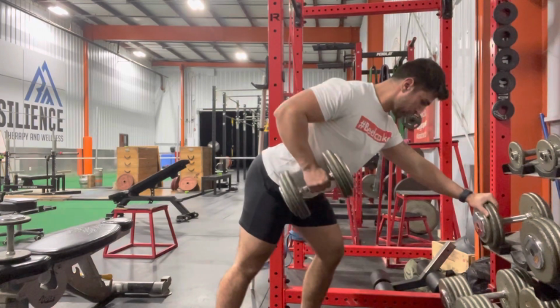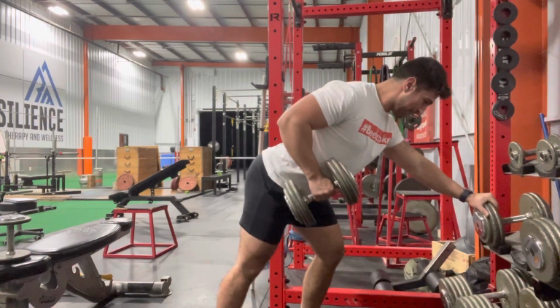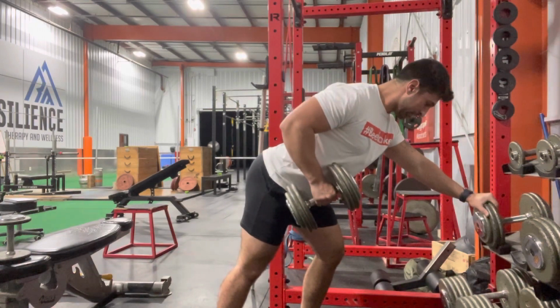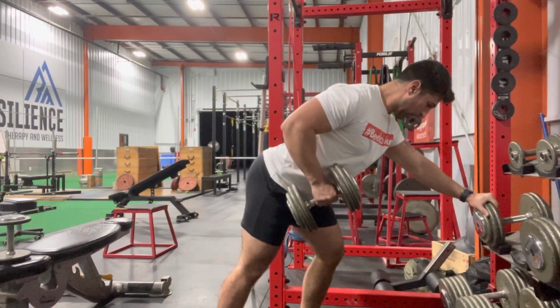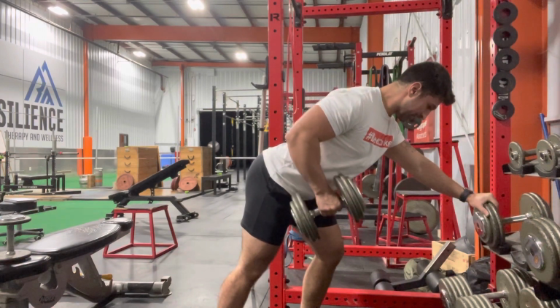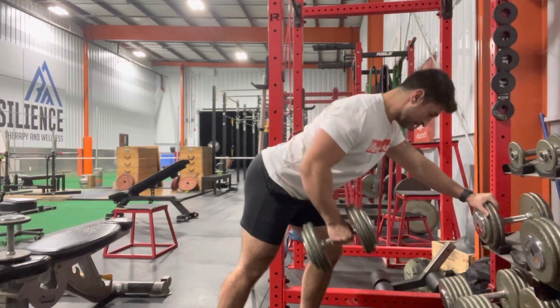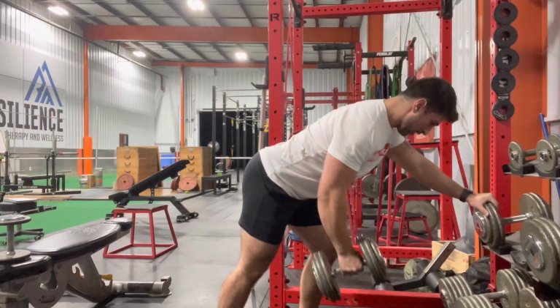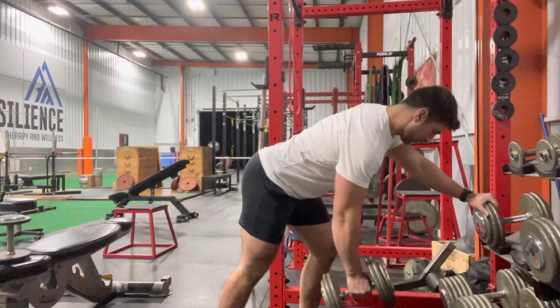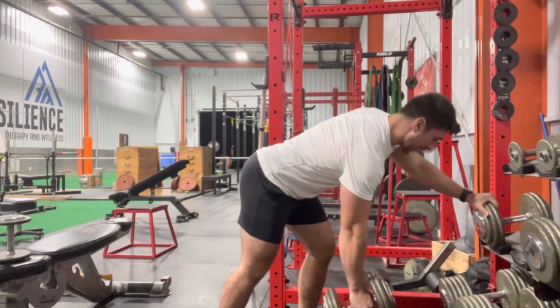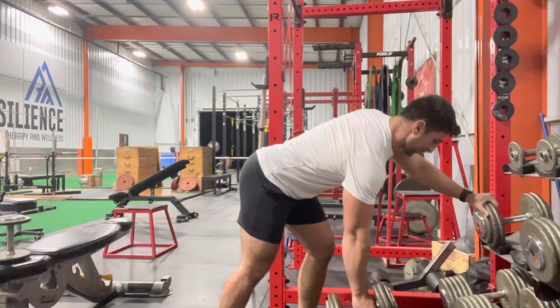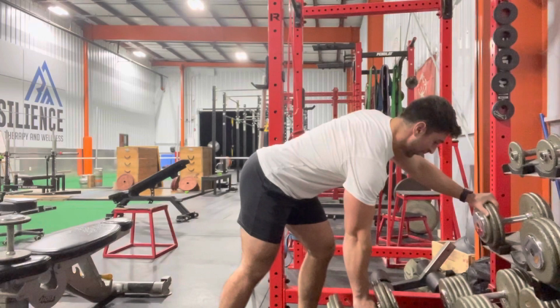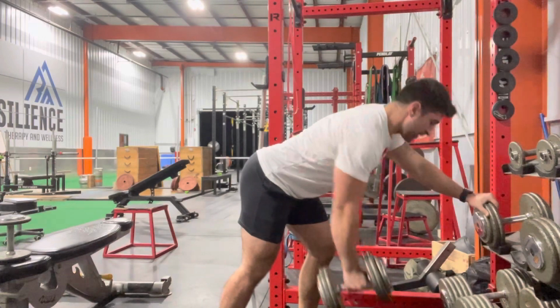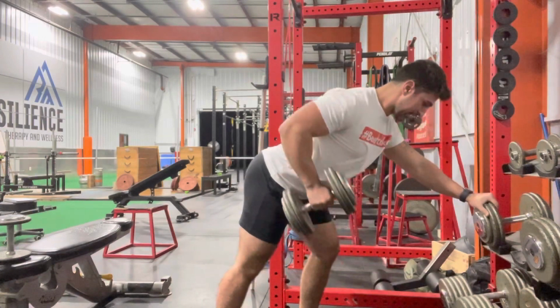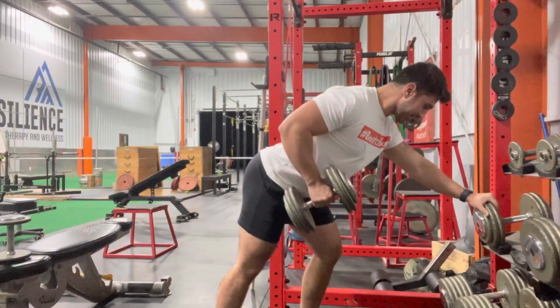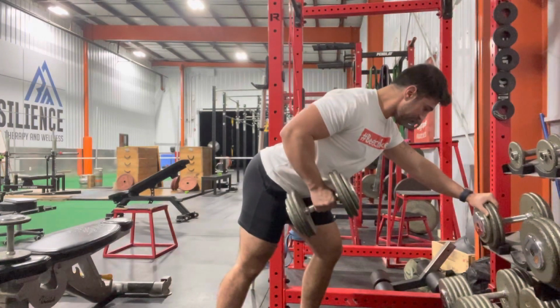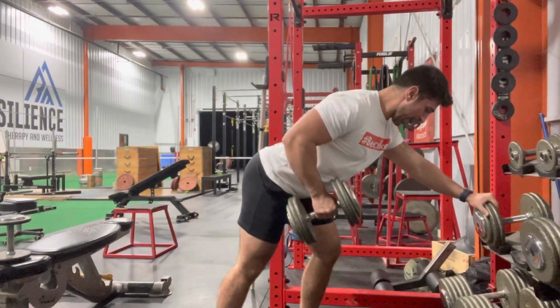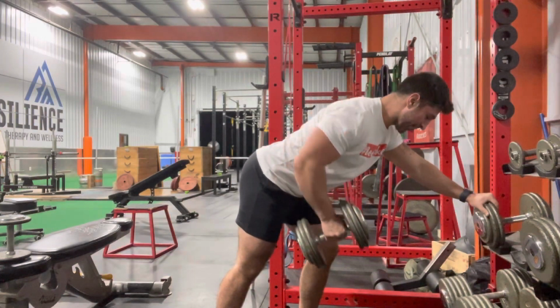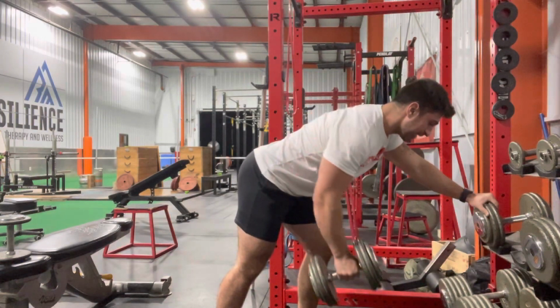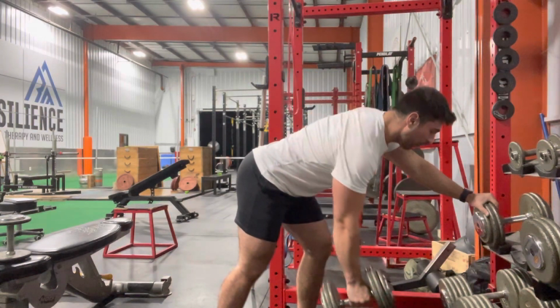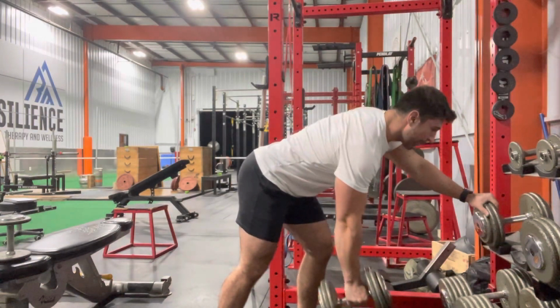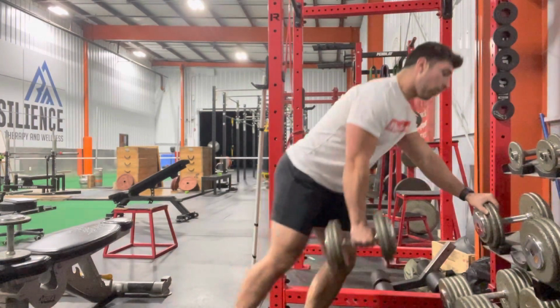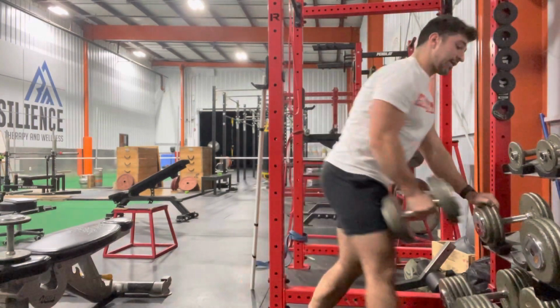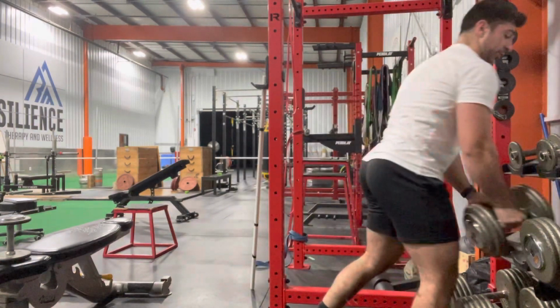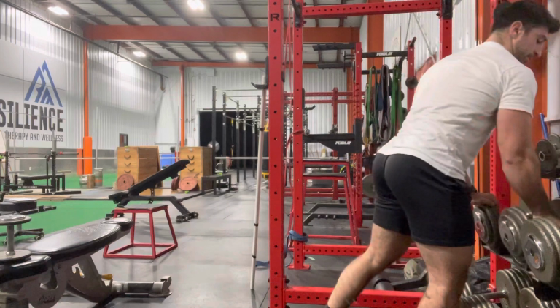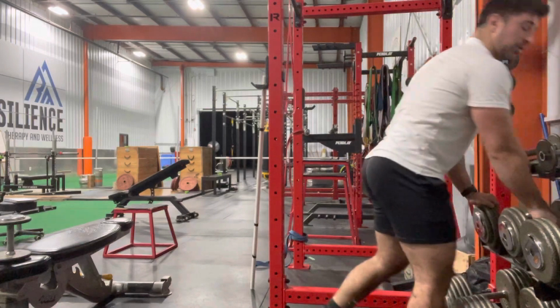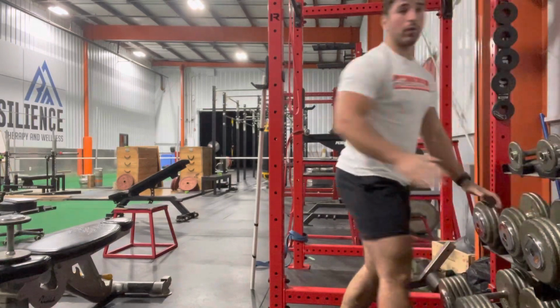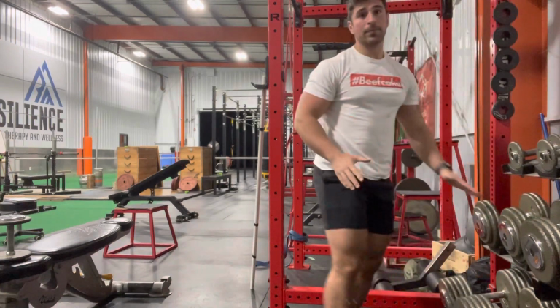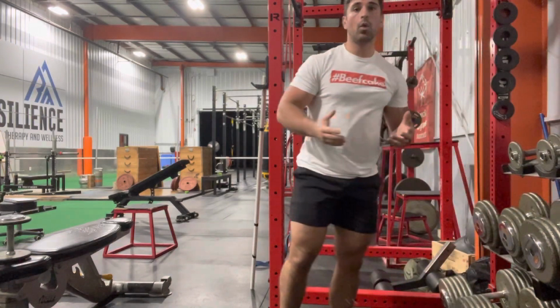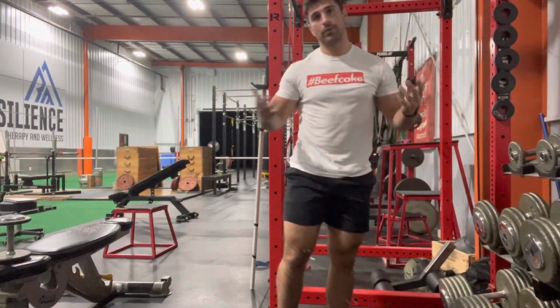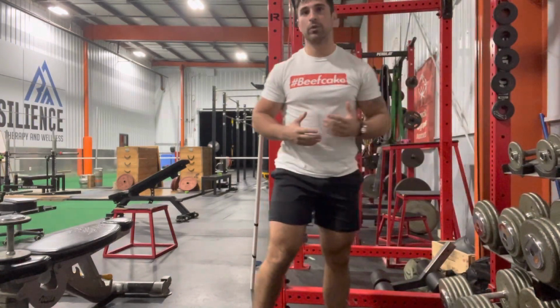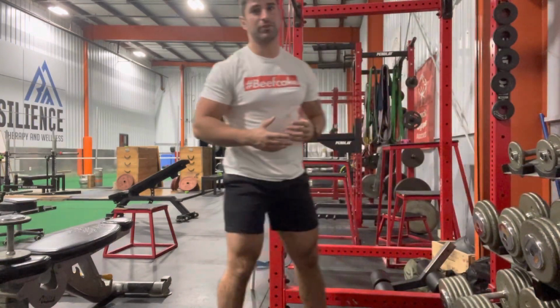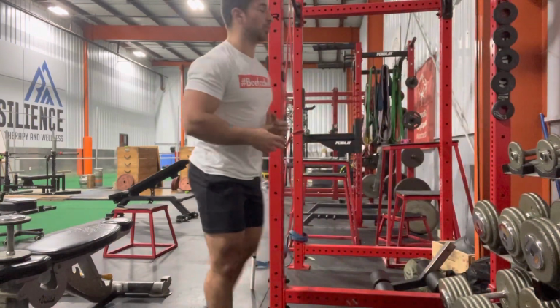Squeeze back, hold for a second, three count as I bring it down. You can see that as I do this, I'm keeping a slight lean forward, holding onto either the dumbbell rack — or a bench is fine as well.